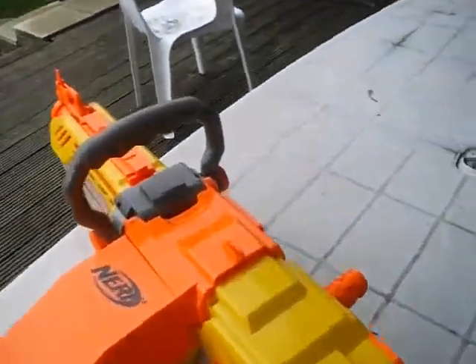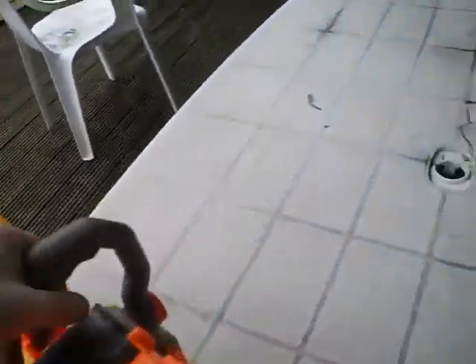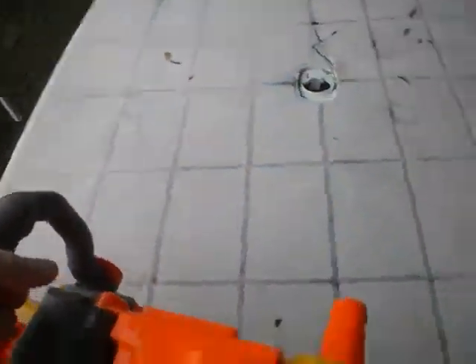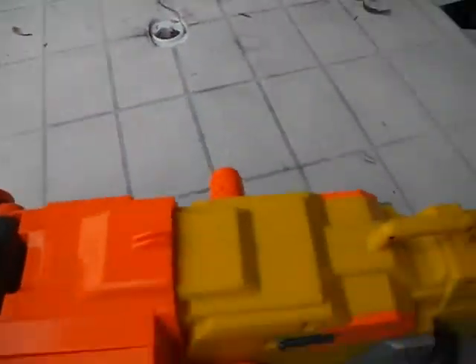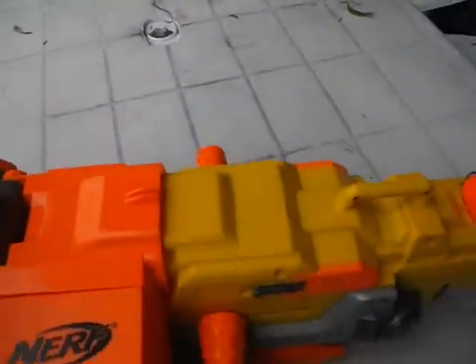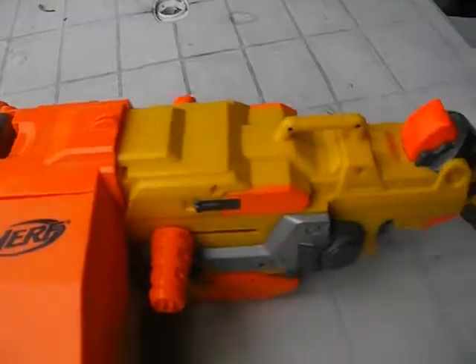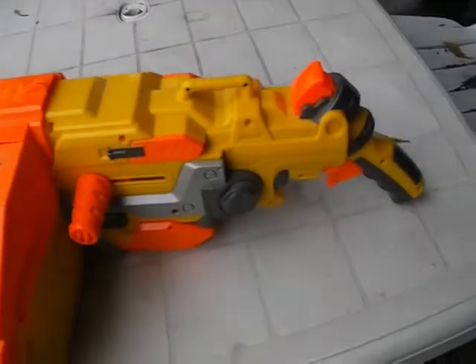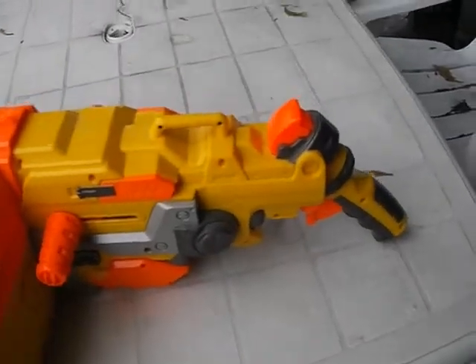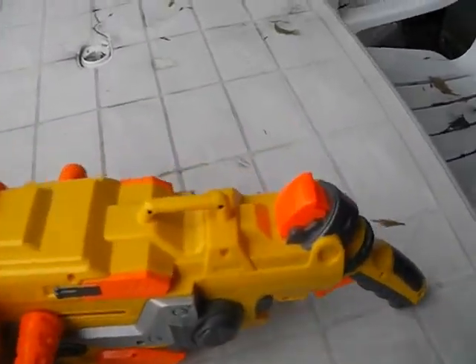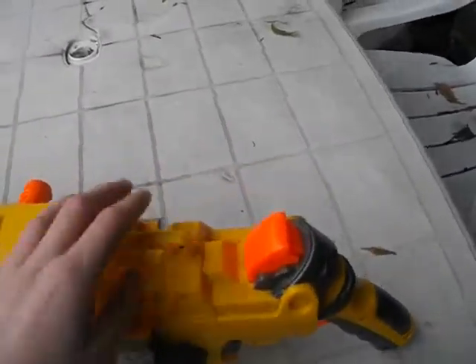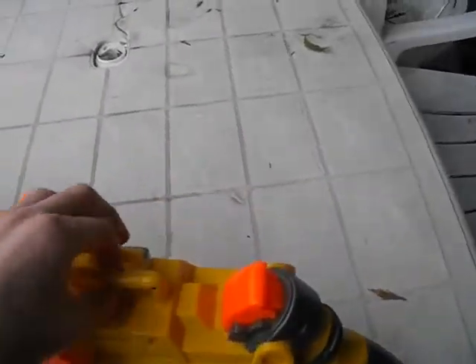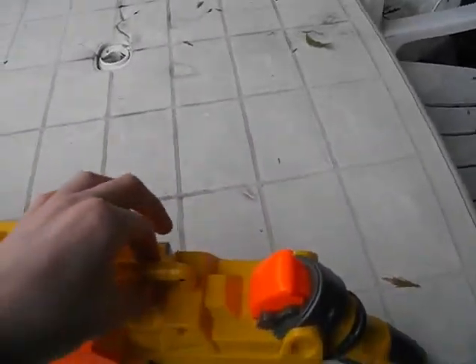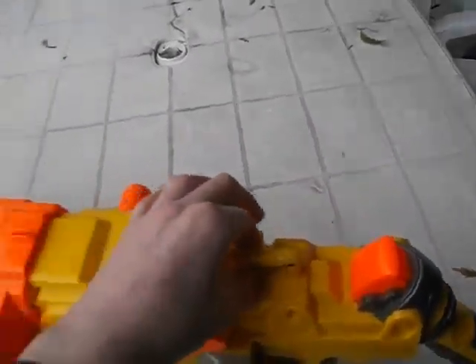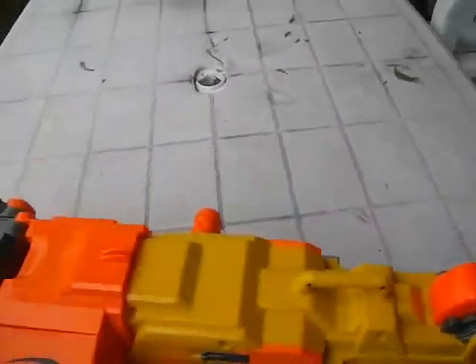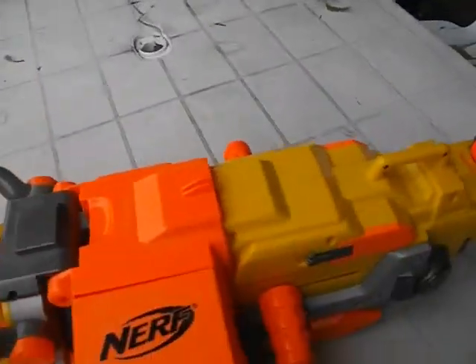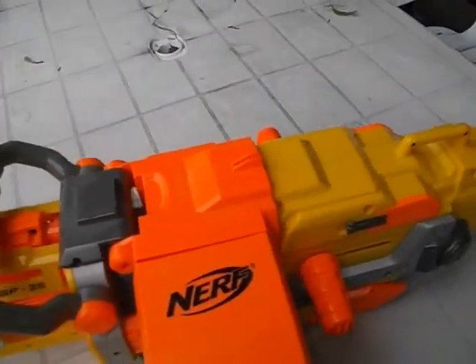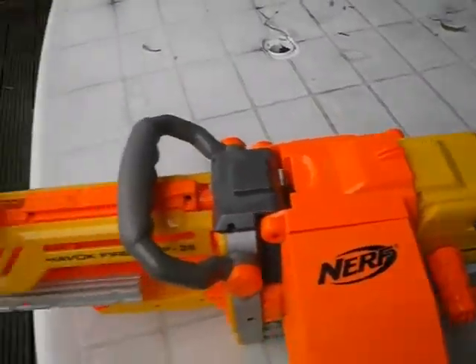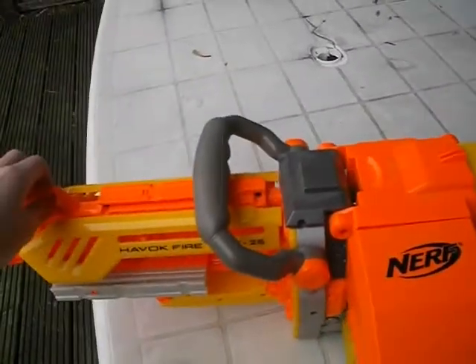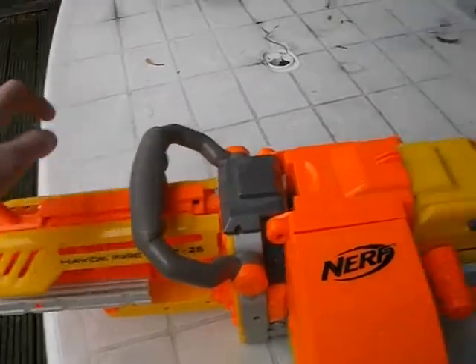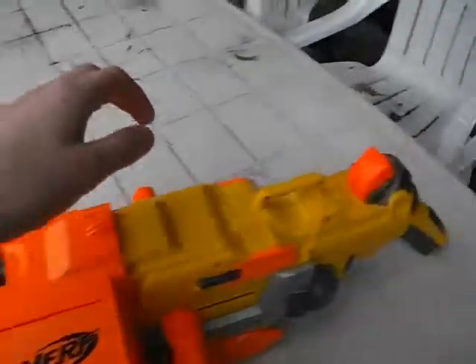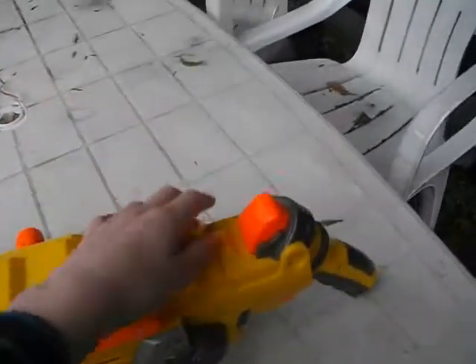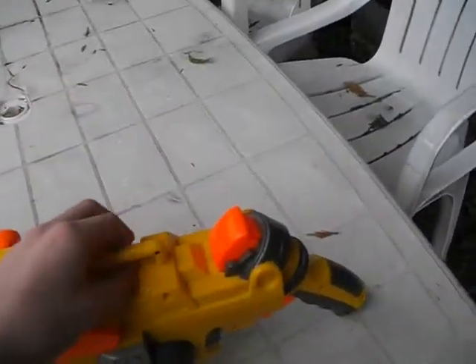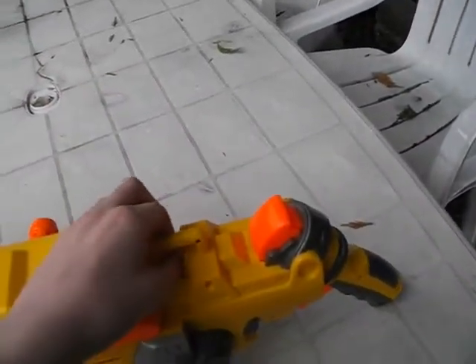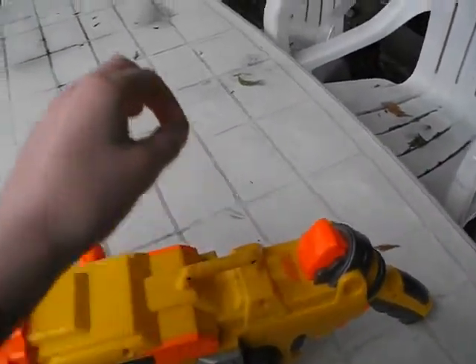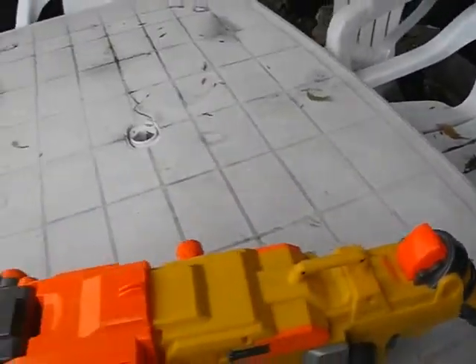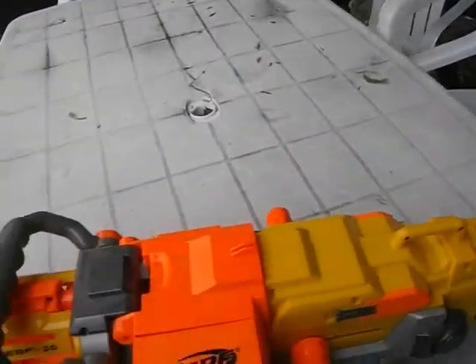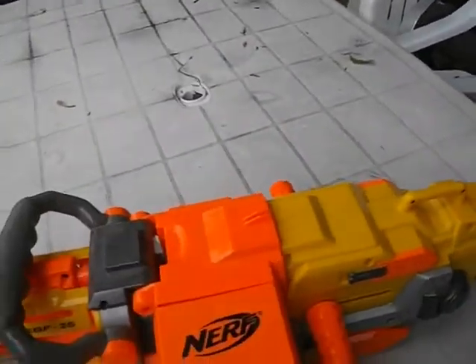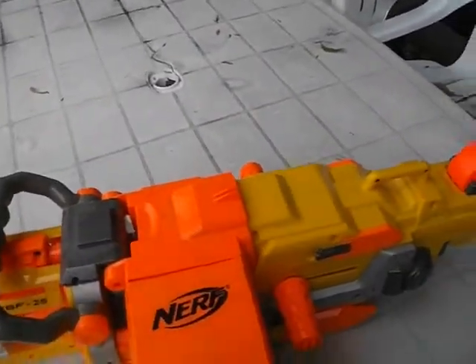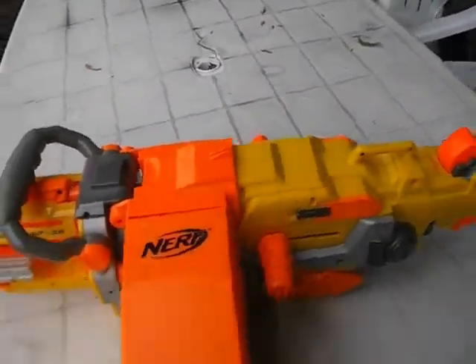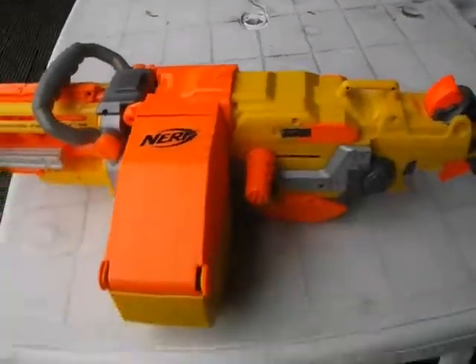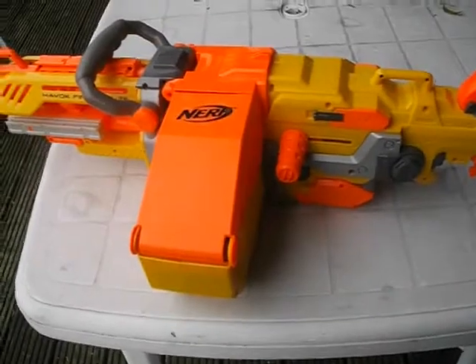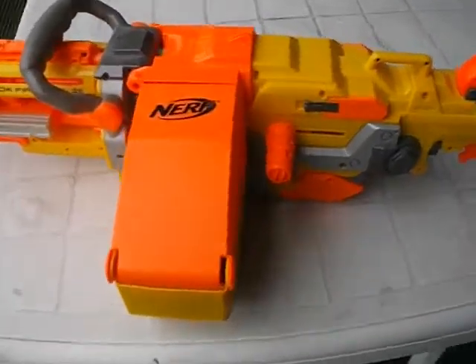That's the carrying handle. These bits here are the sling holes, so you put your sling on if you want to buy it. I haven't got it yet, but I will do.